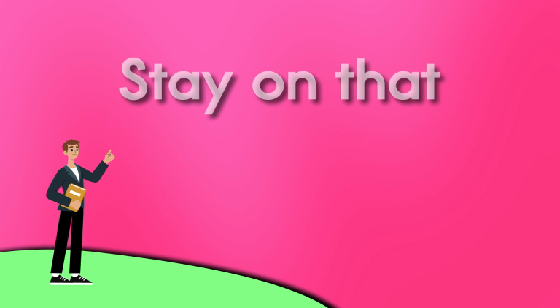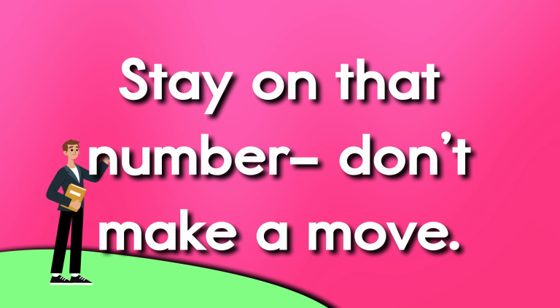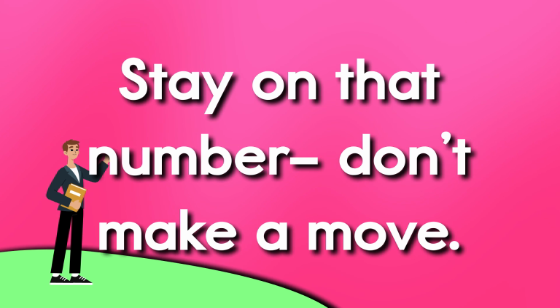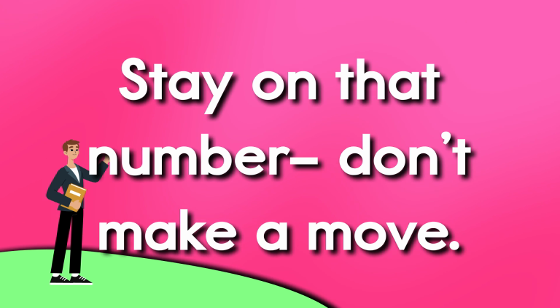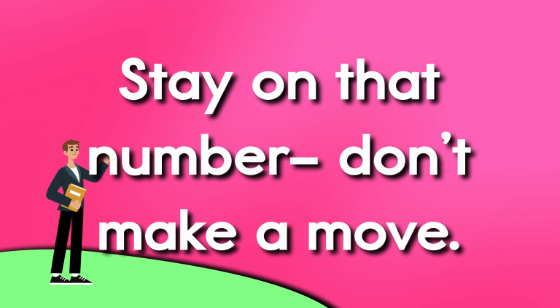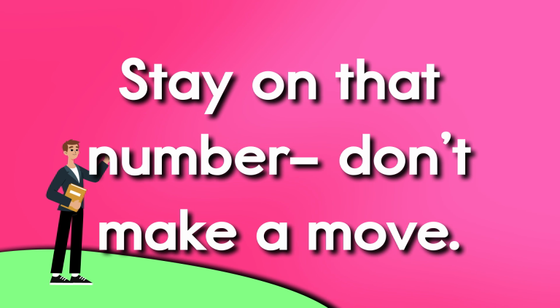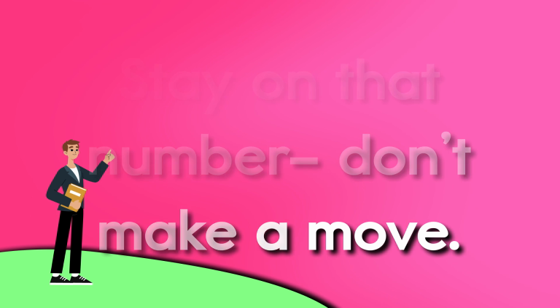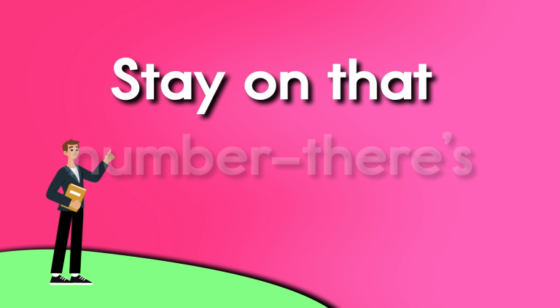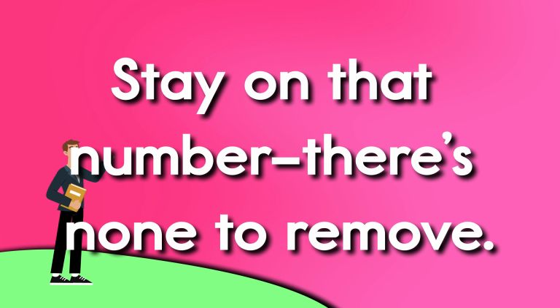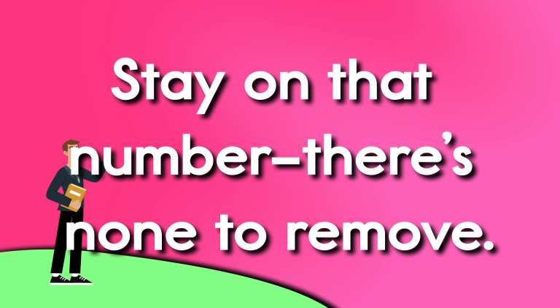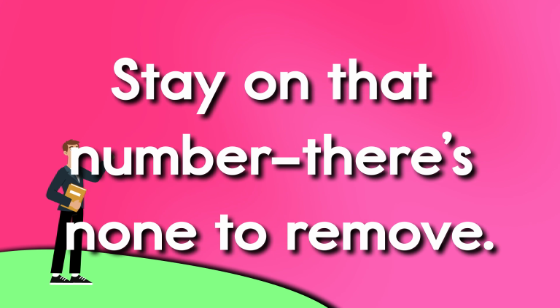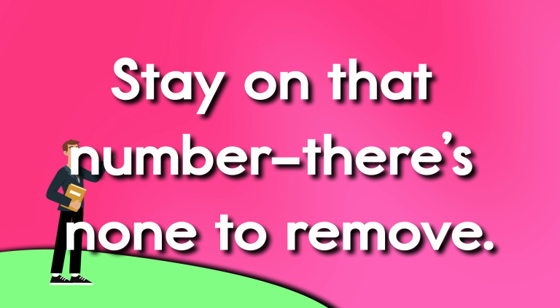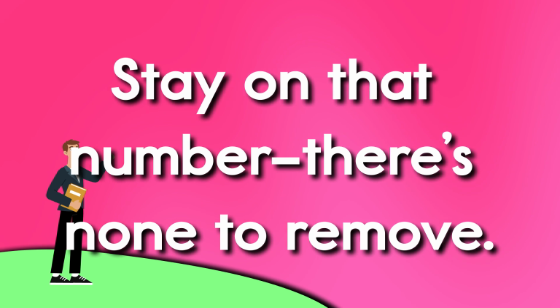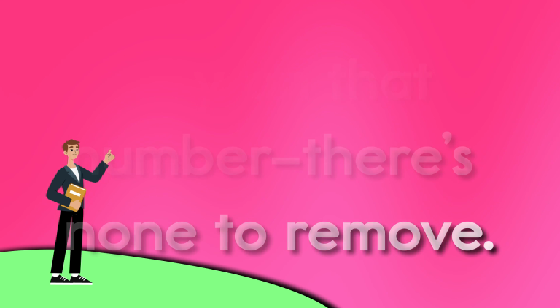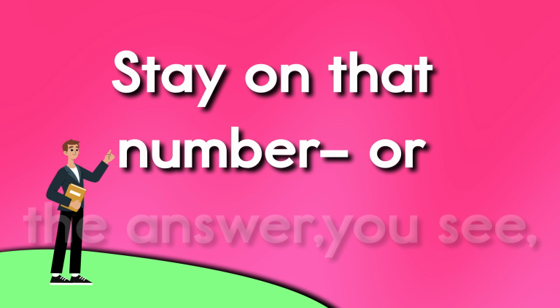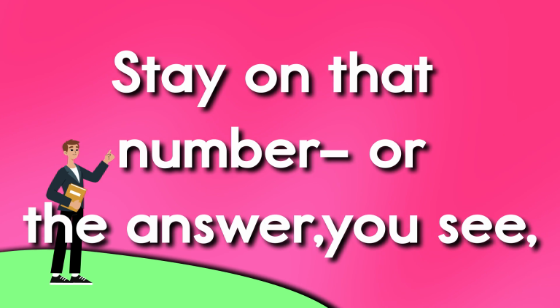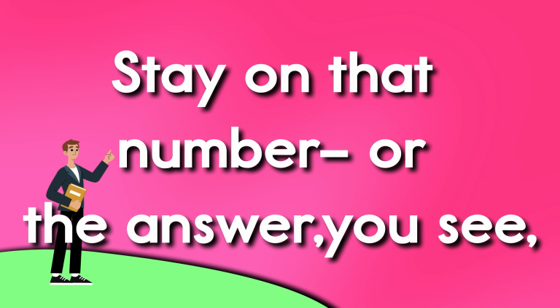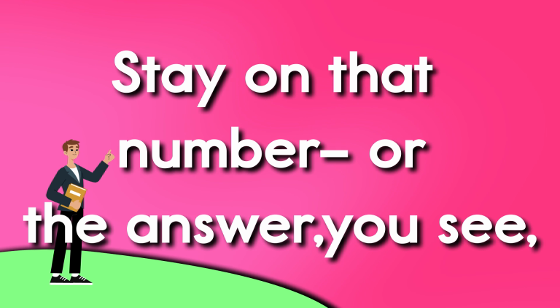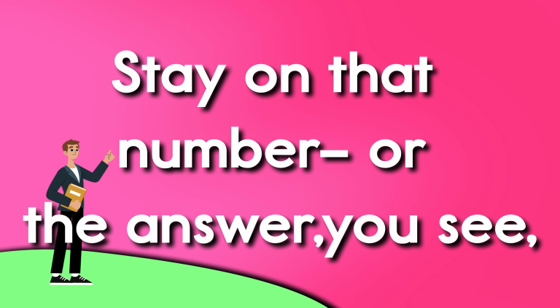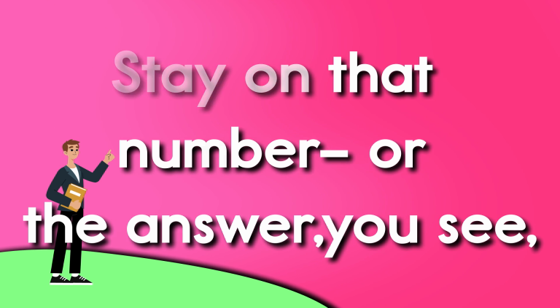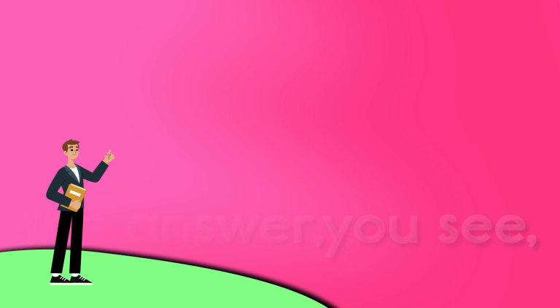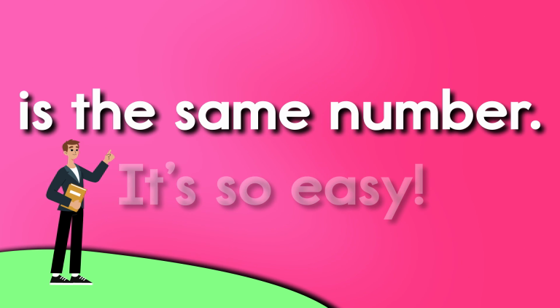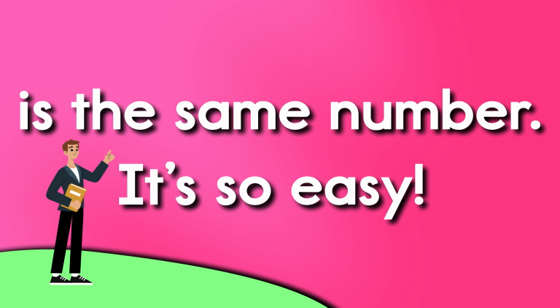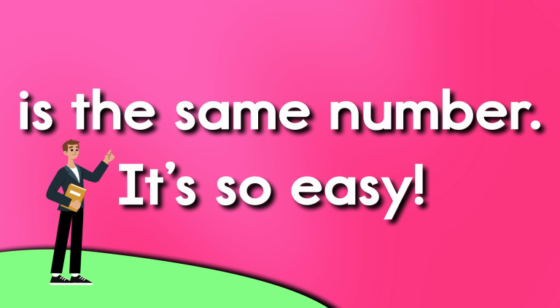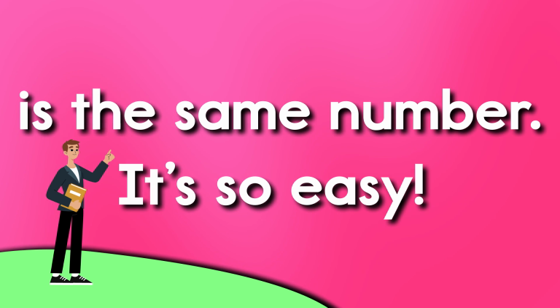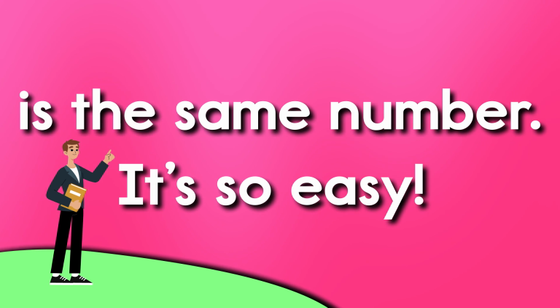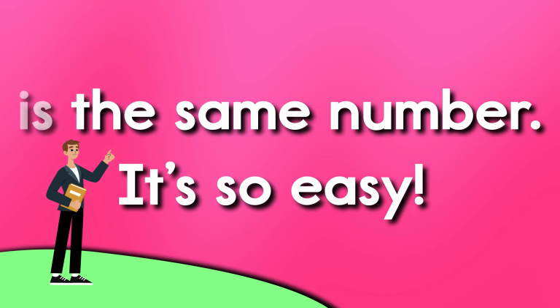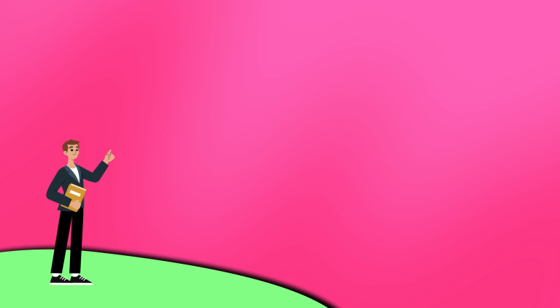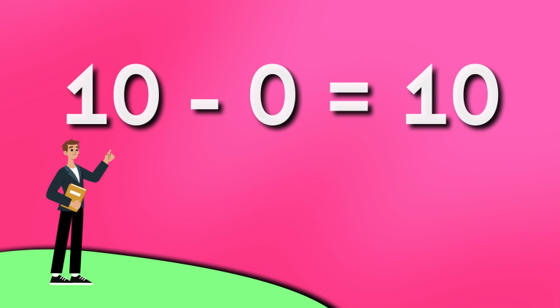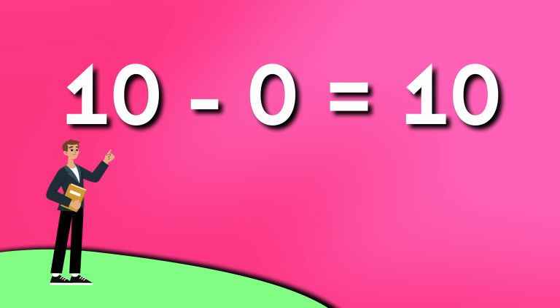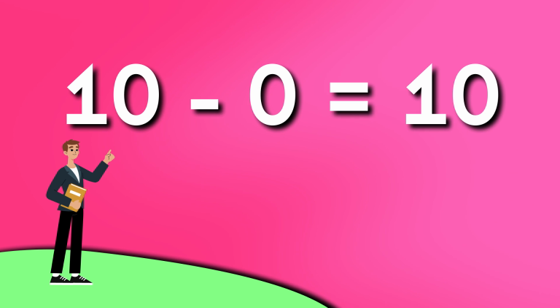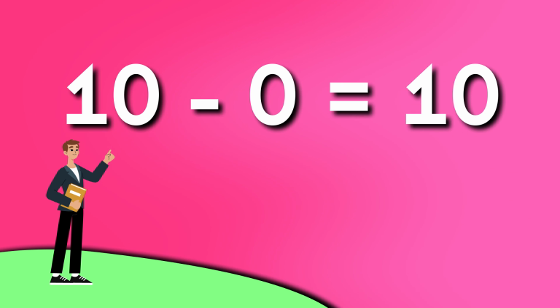Stay on the number, don't make a move. Stay on the number, there's none to remove. Stay on the number, for the answer you see, is the same number, it's so easy. 10 minus 0 is 10.